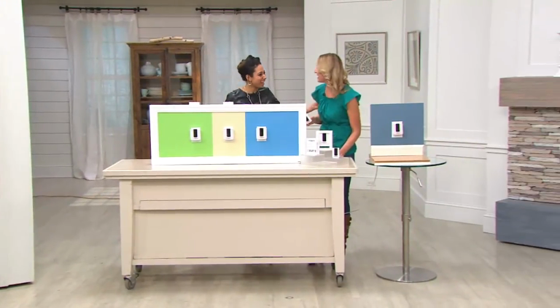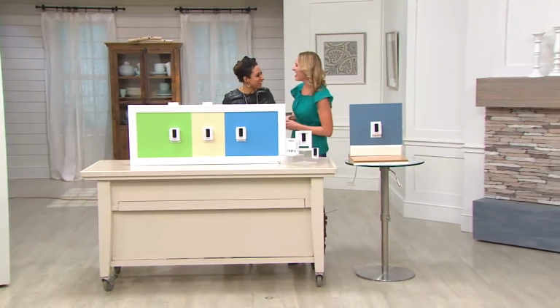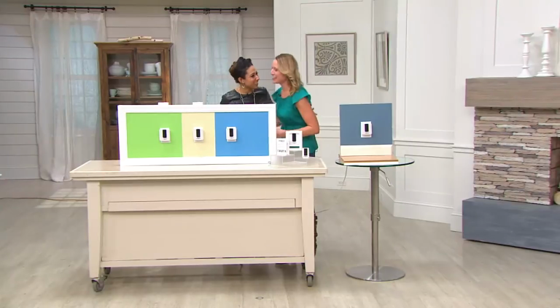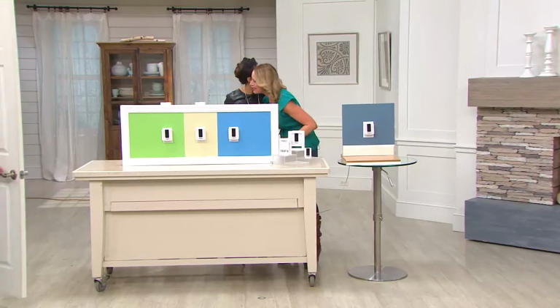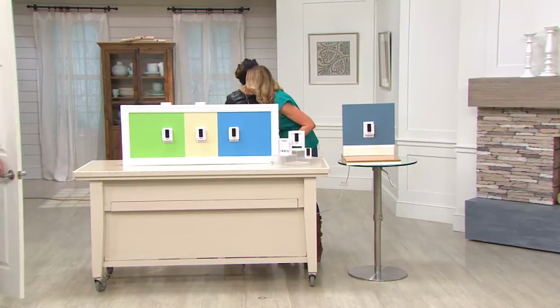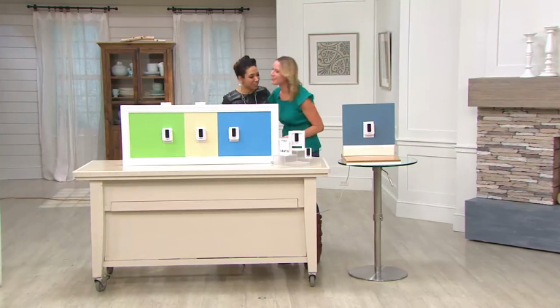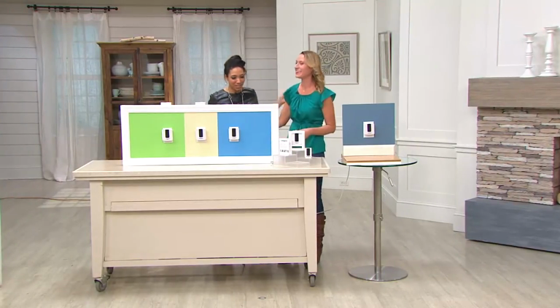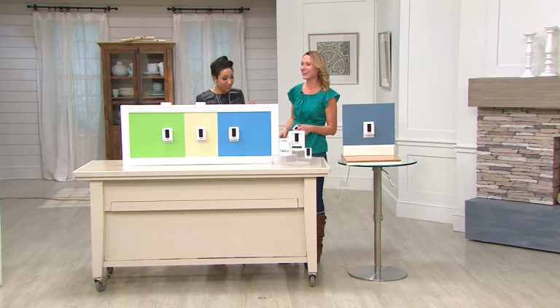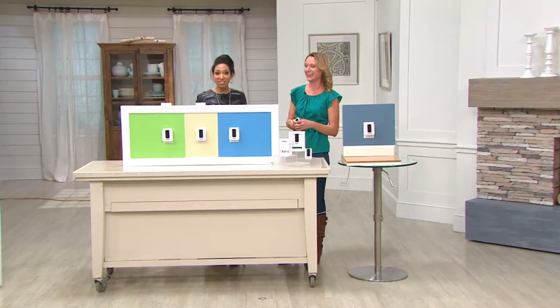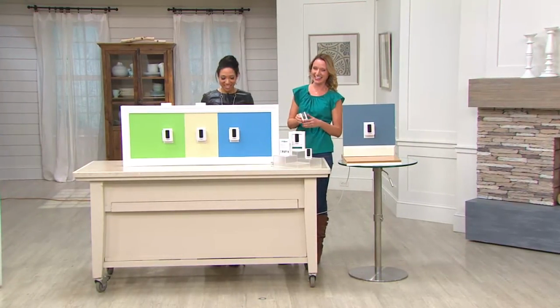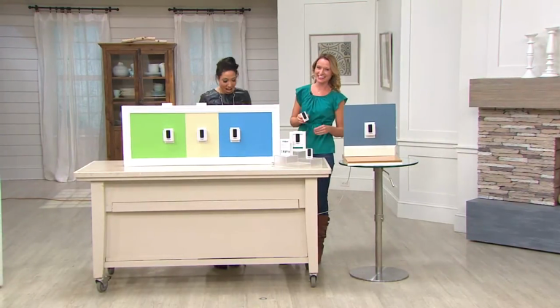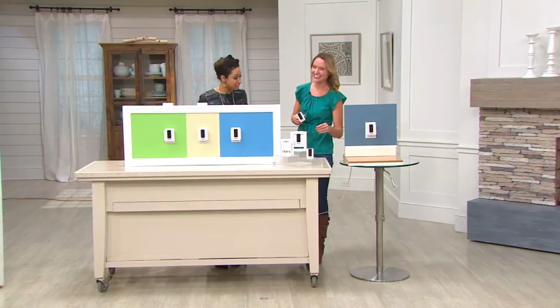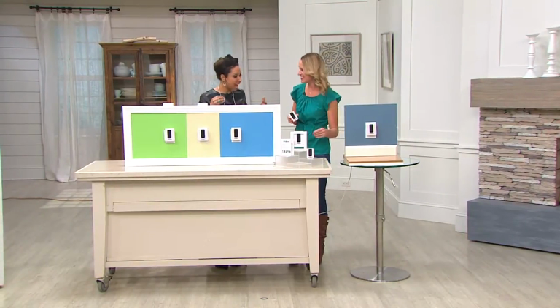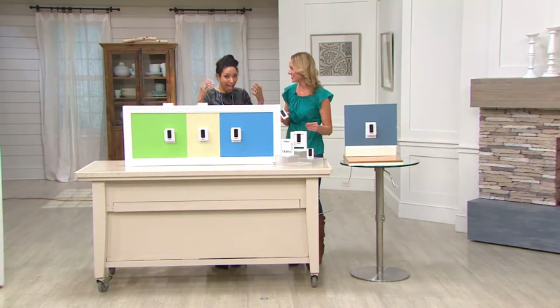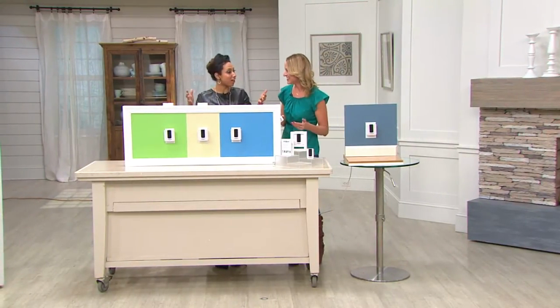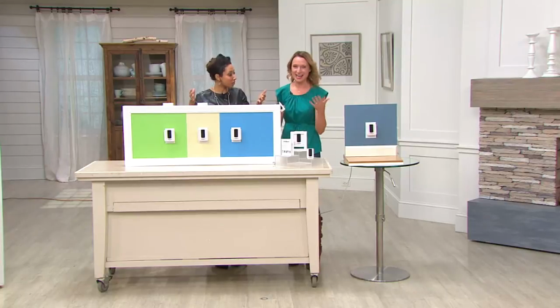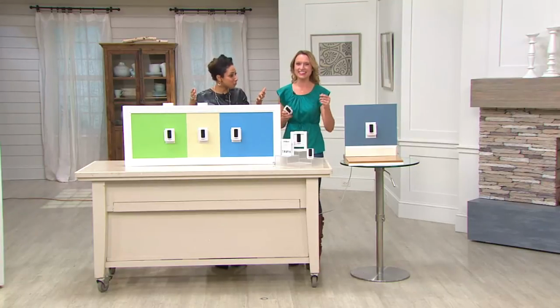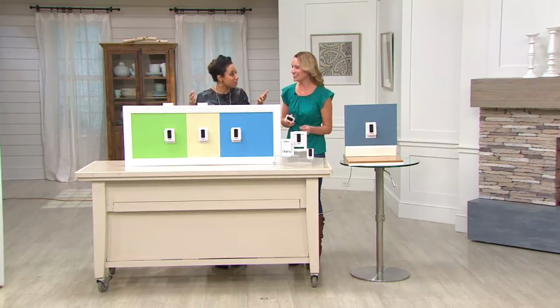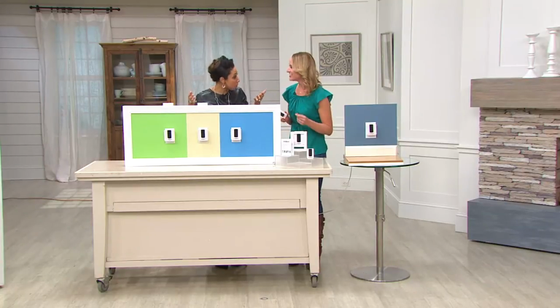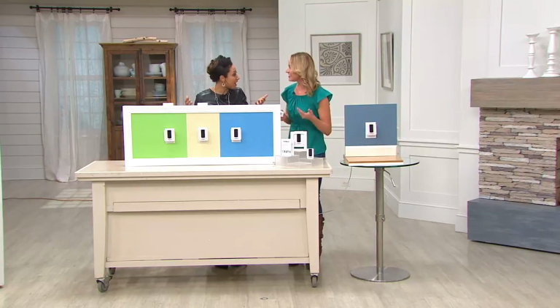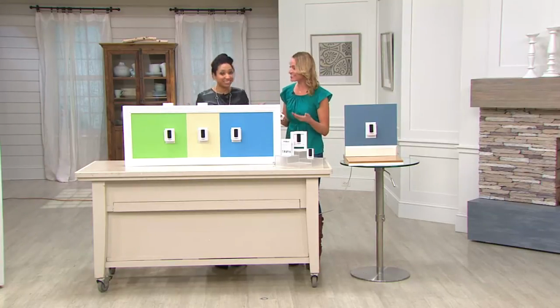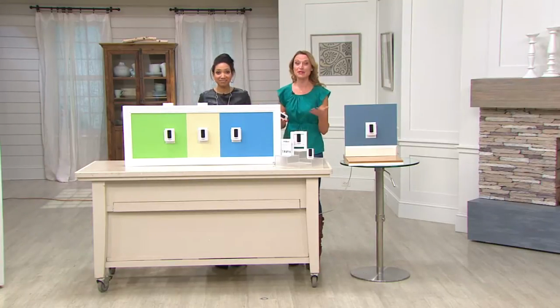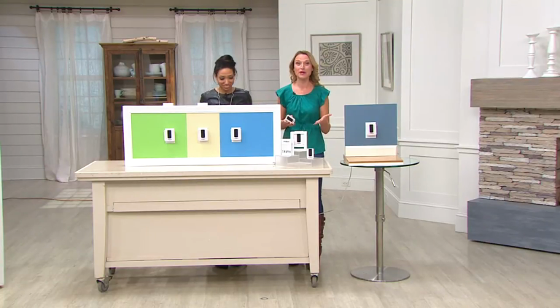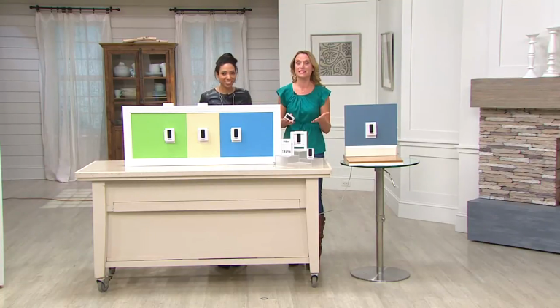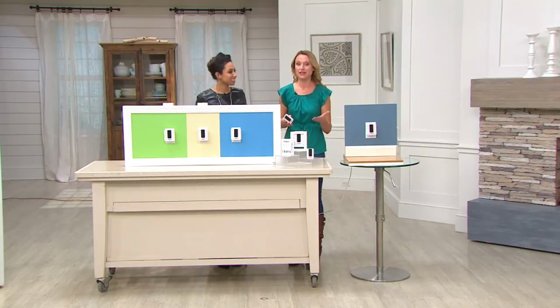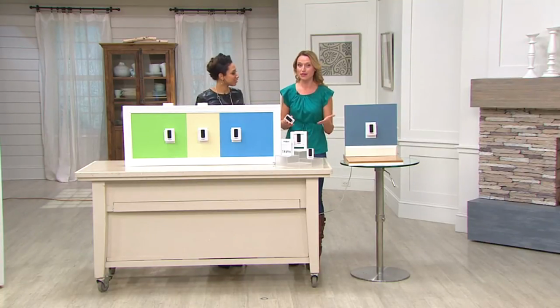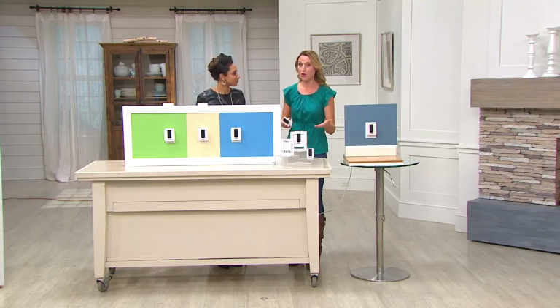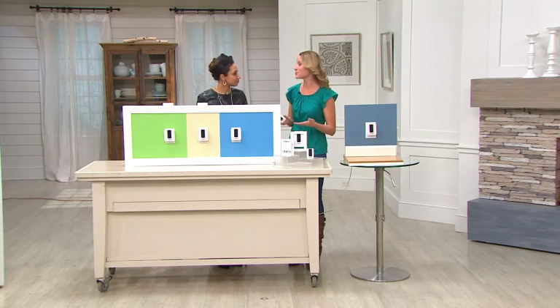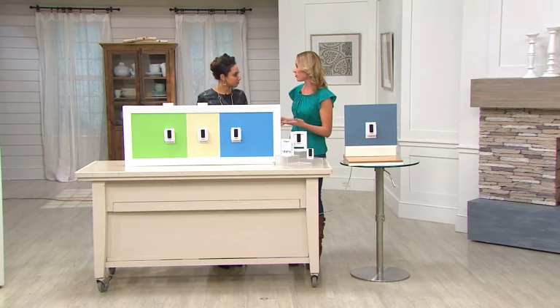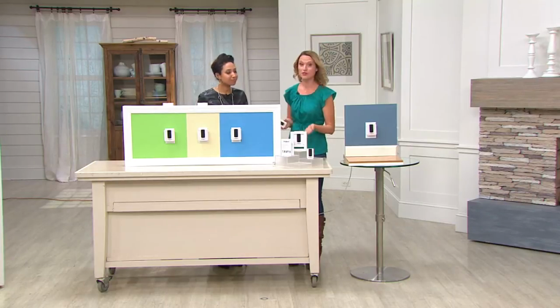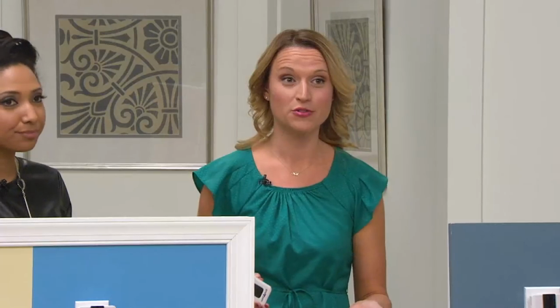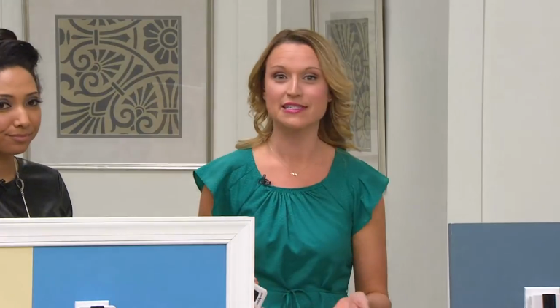Hey Kylie, how are you? Hi Gabrielle, good to see you. Okay, that was fun. This is Adabelle — it's a wireless doorbell.